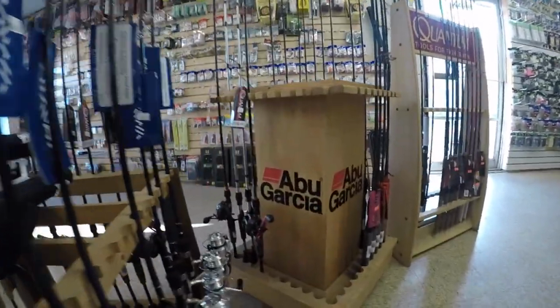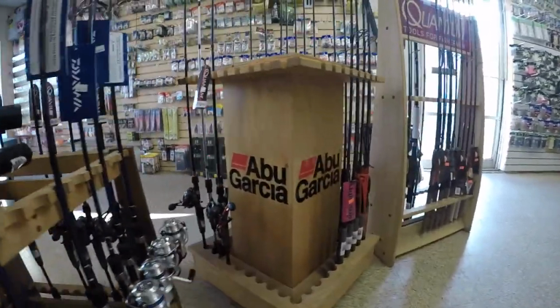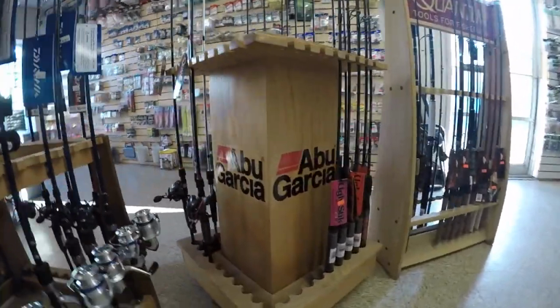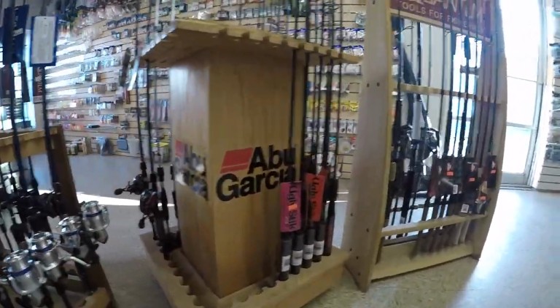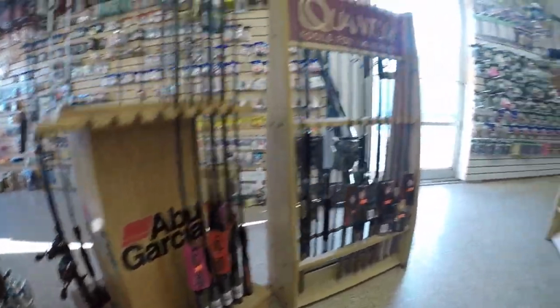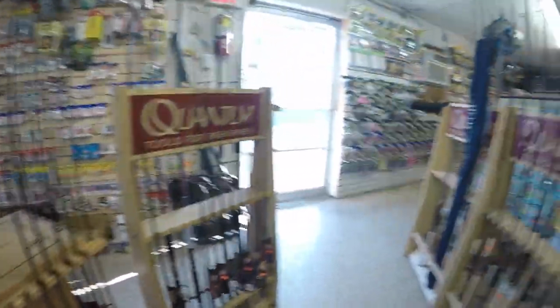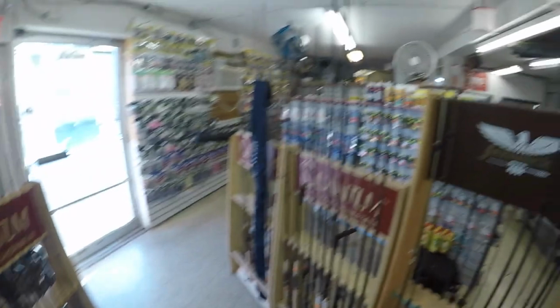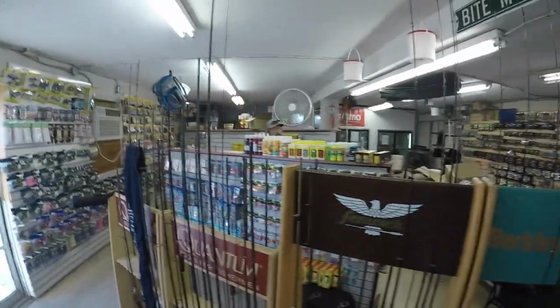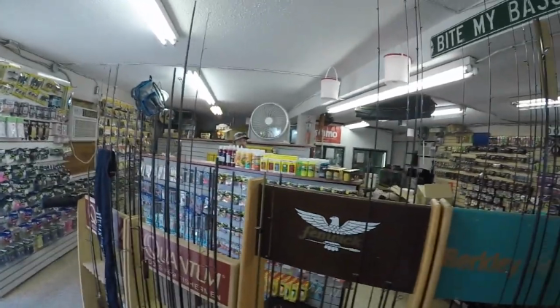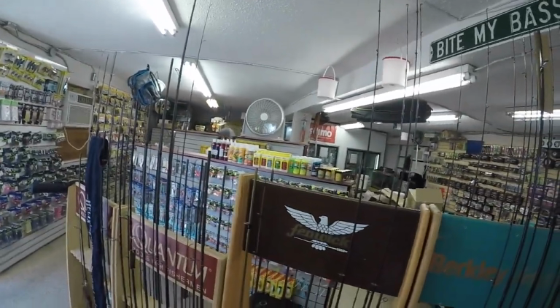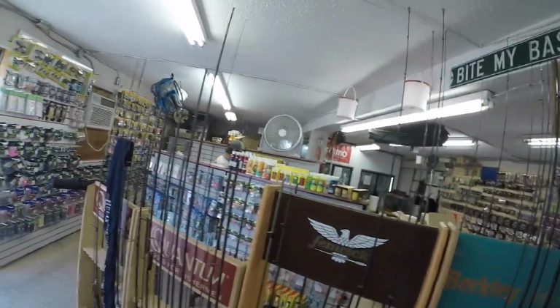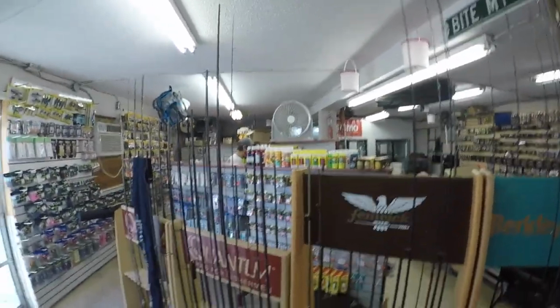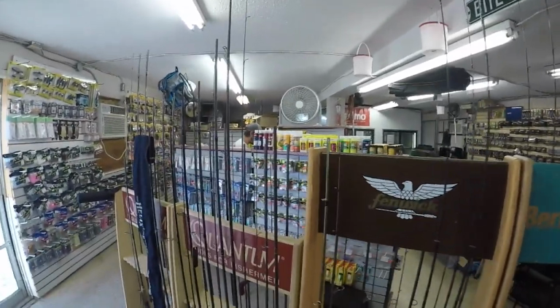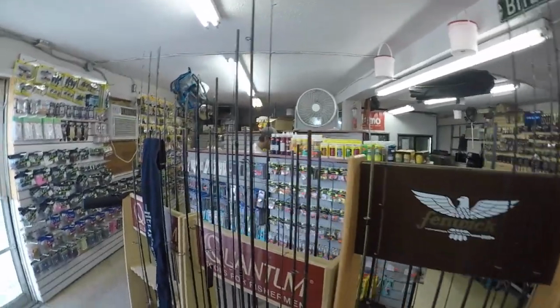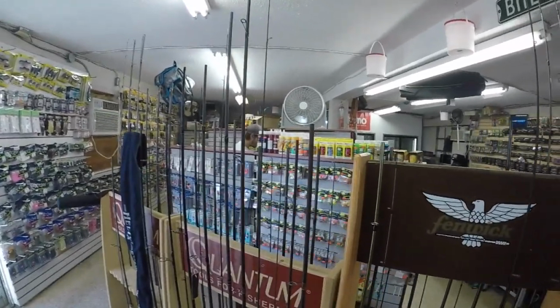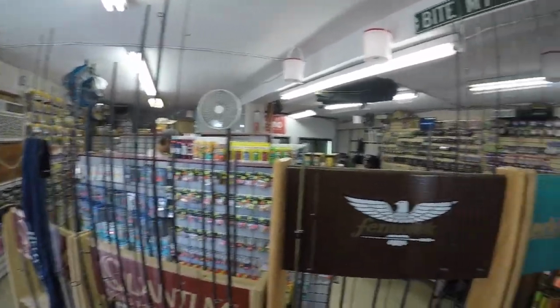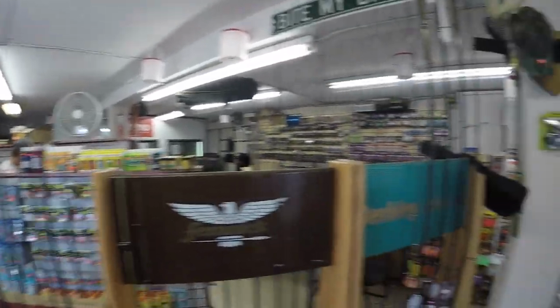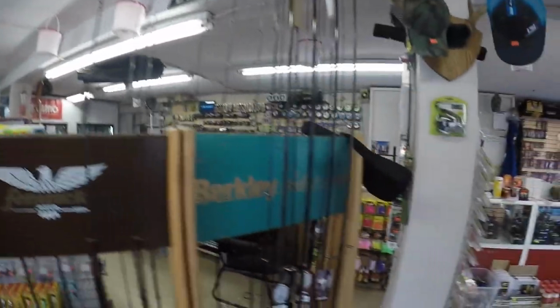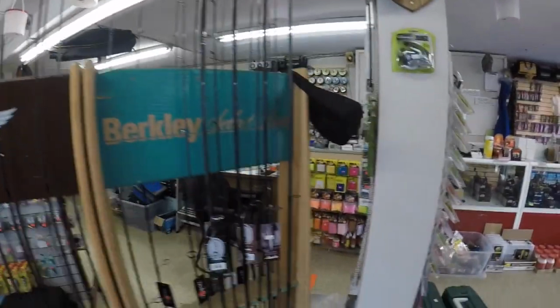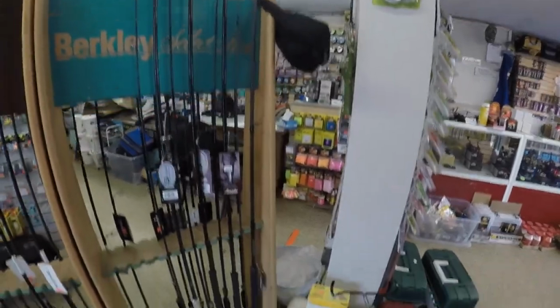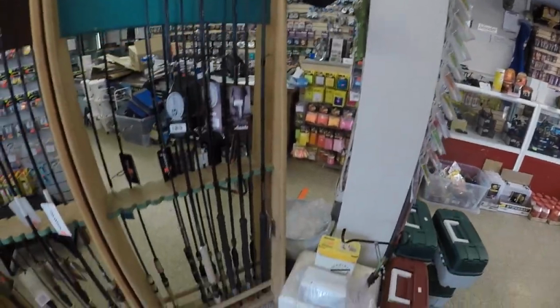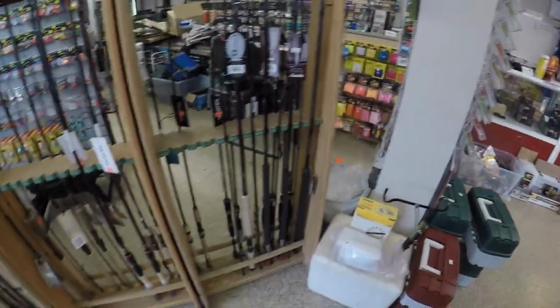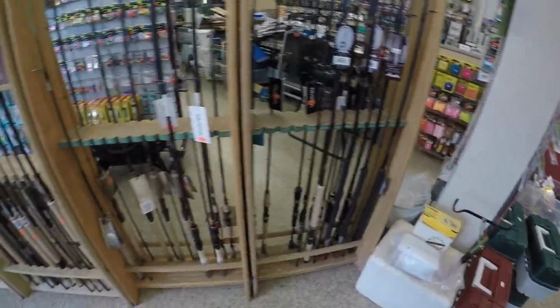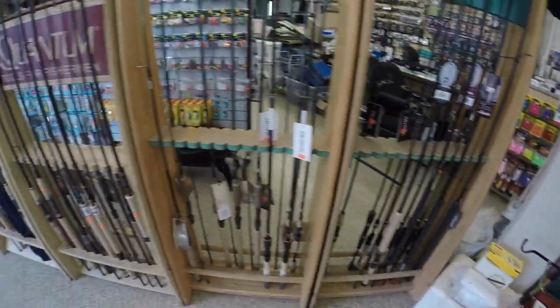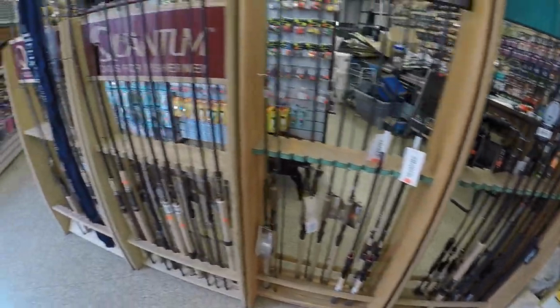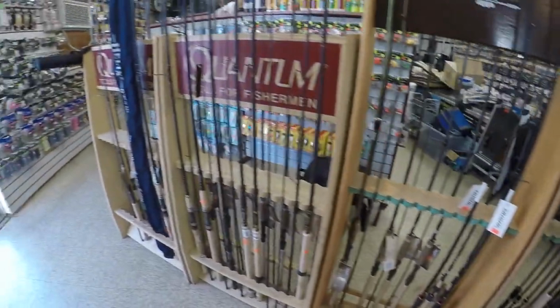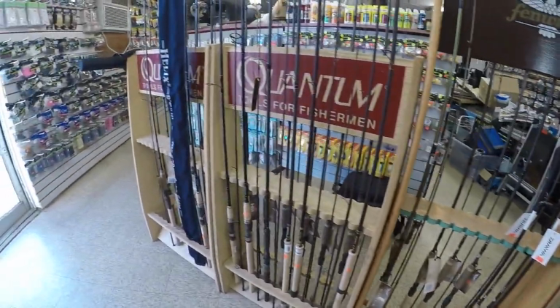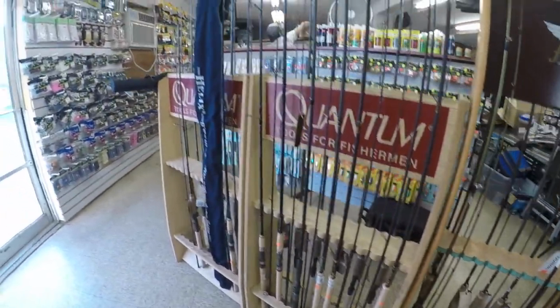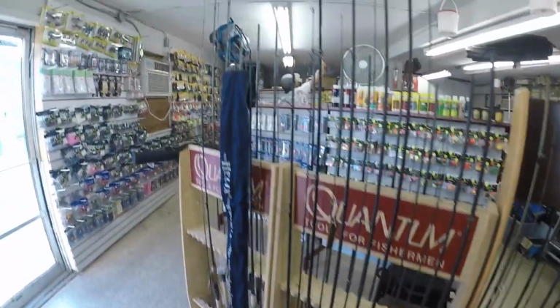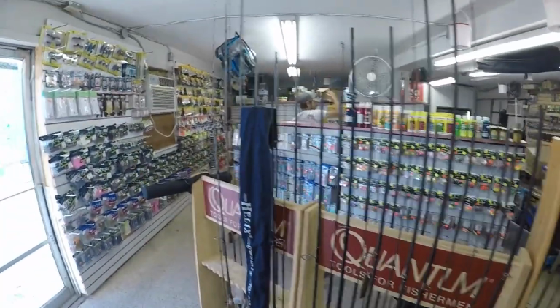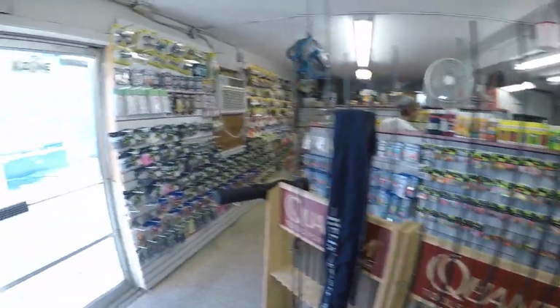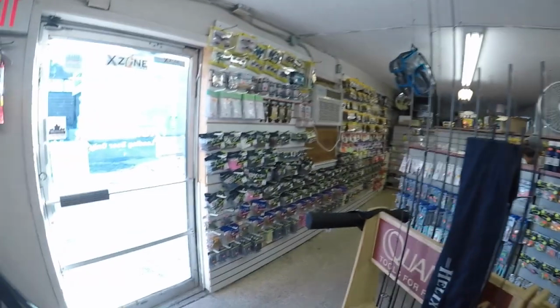Your reel came in too, buddy. Awesome, sick — it's the President XT. That's per requested.